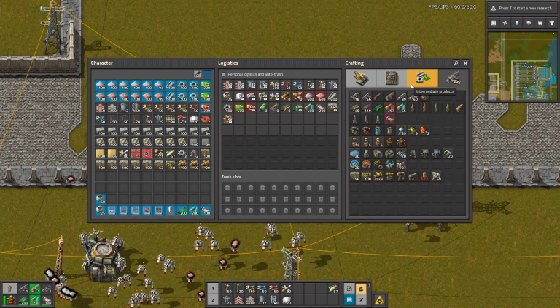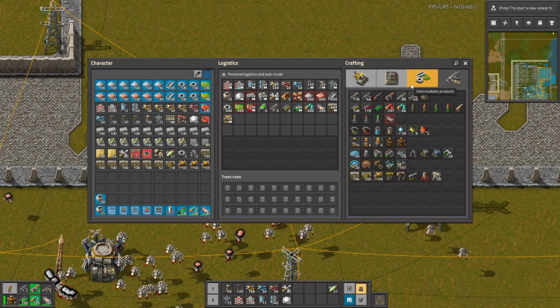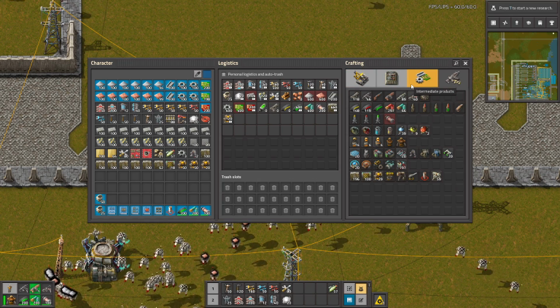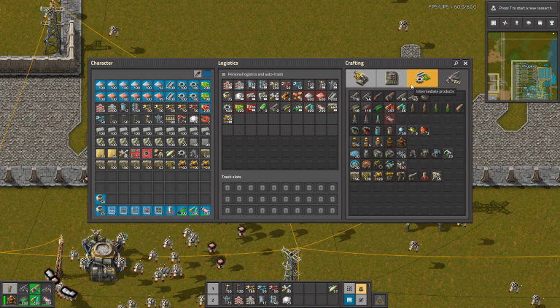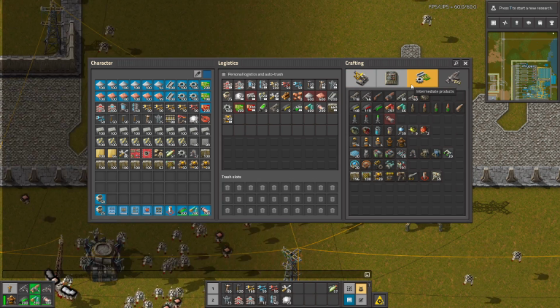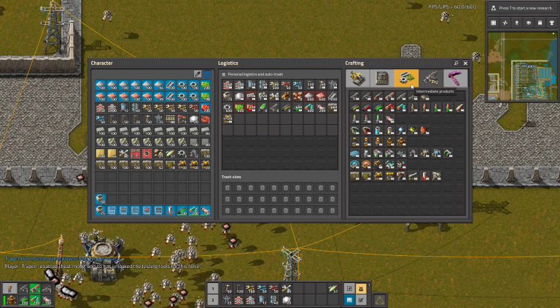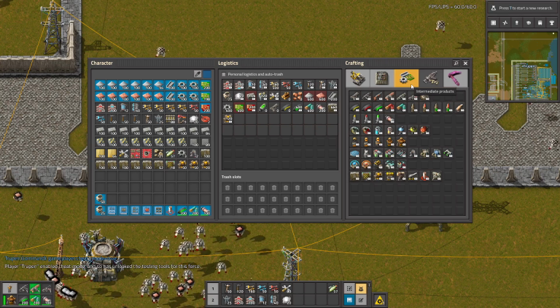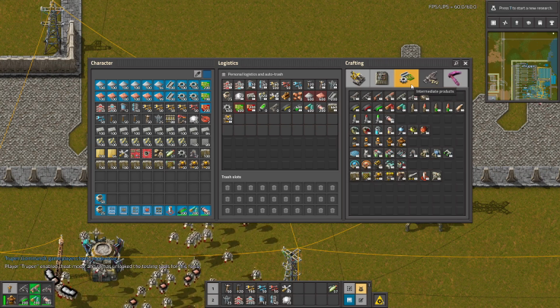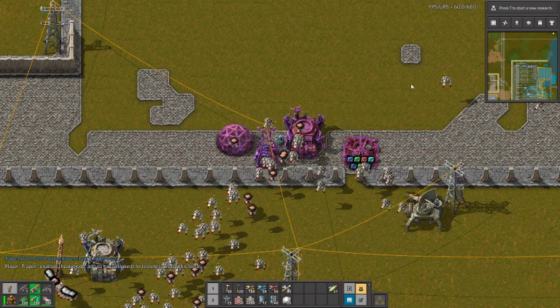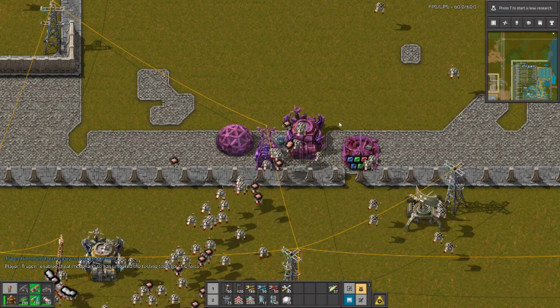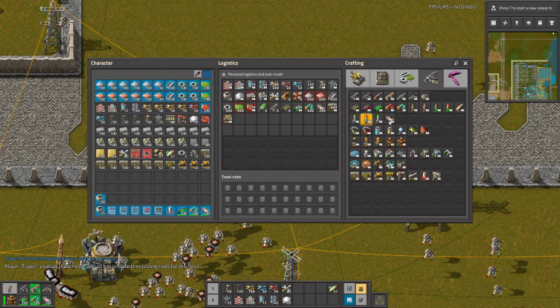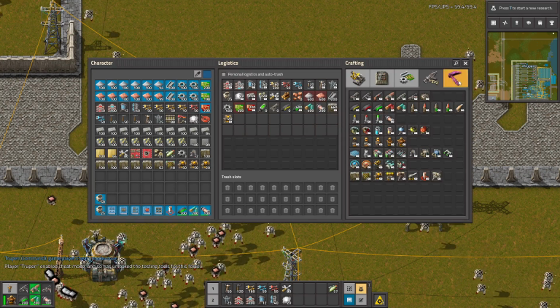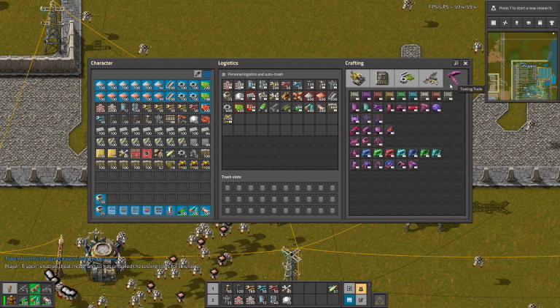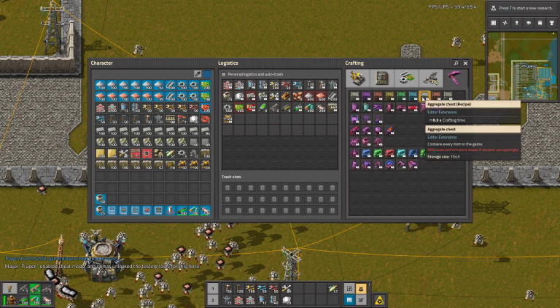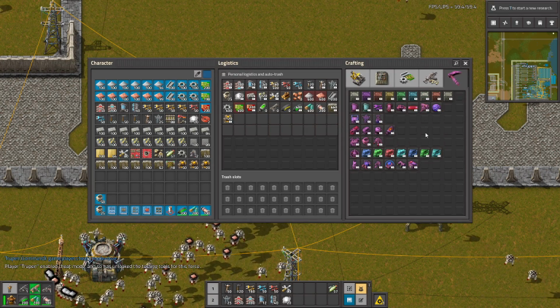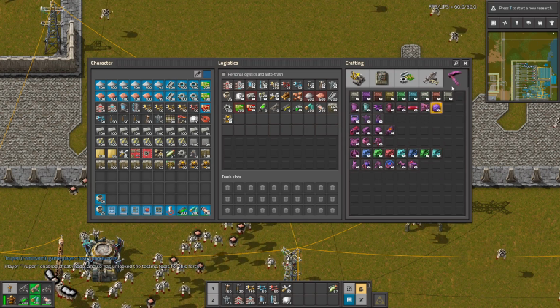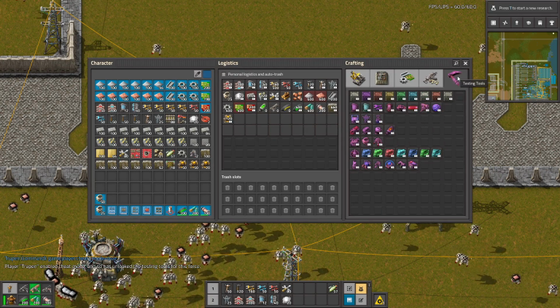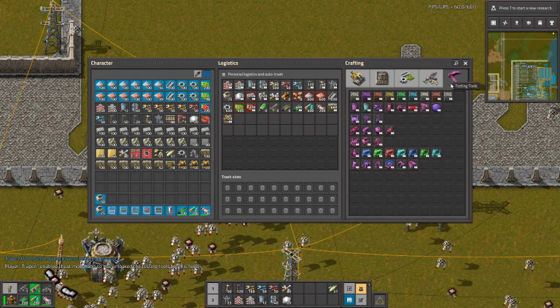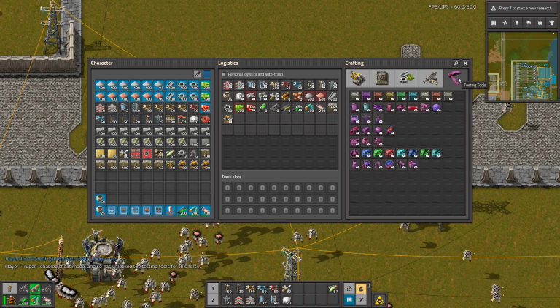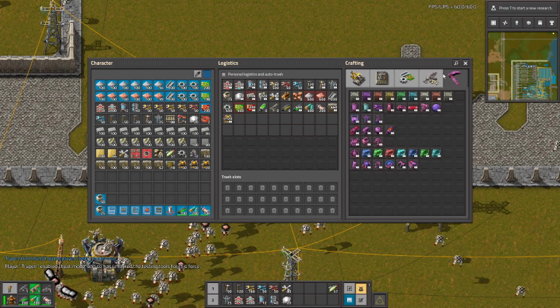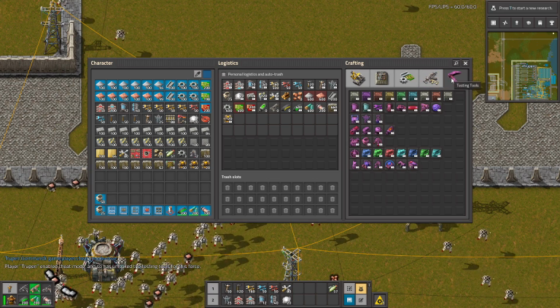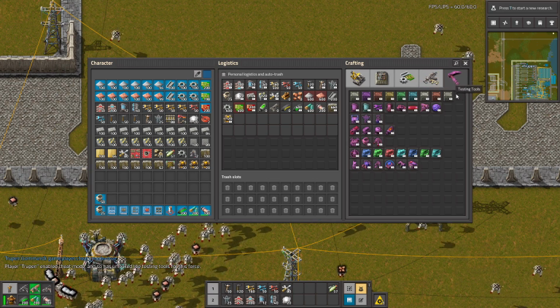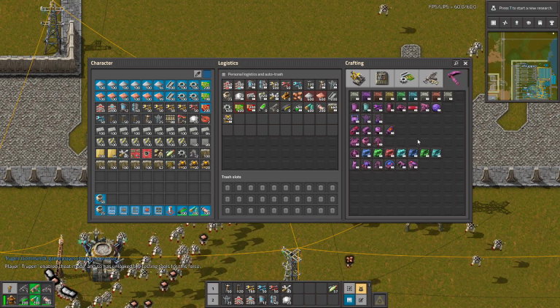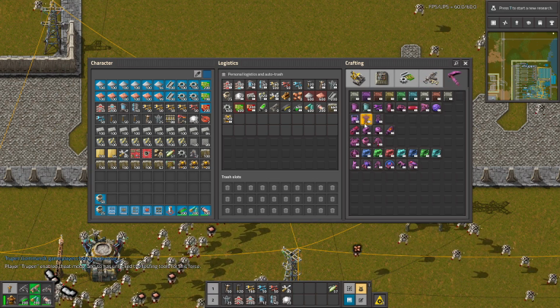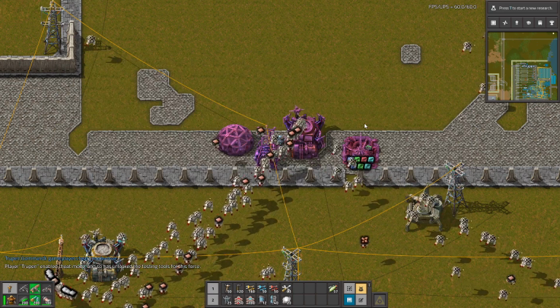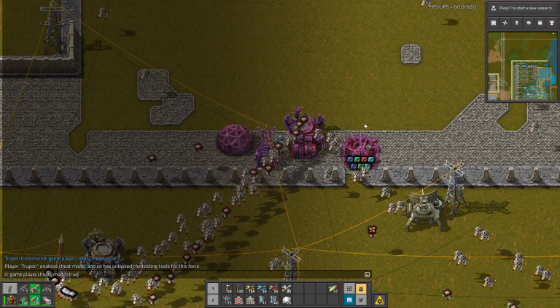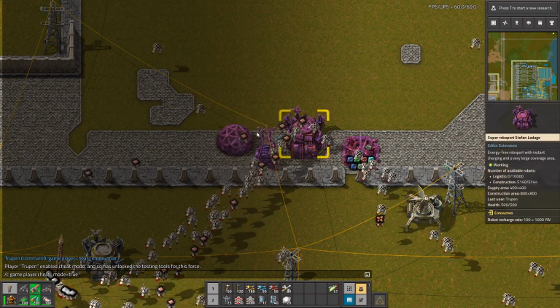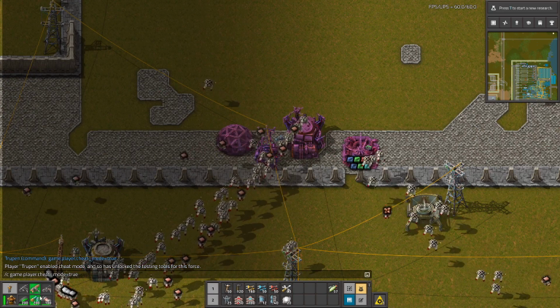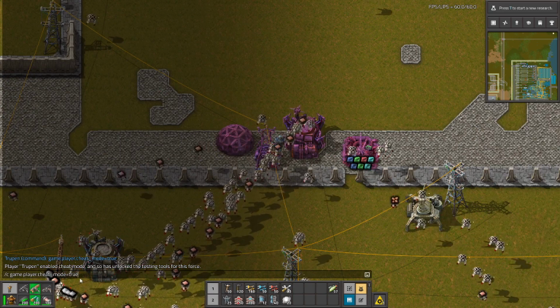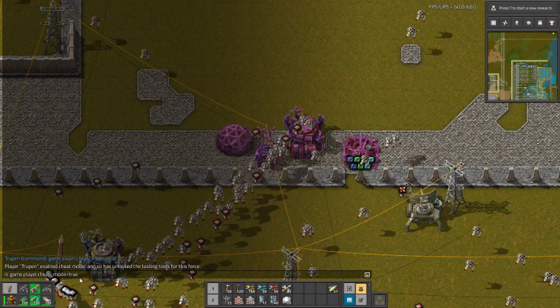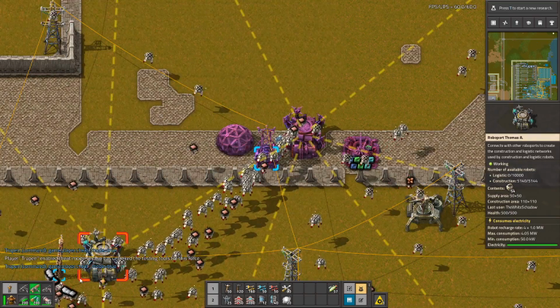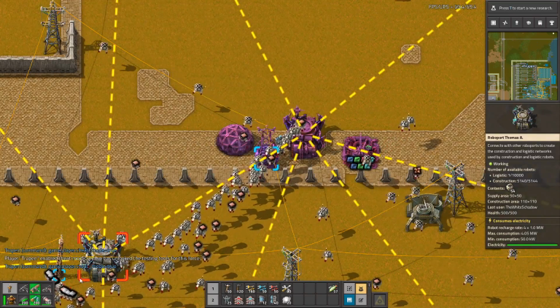But first we have to turn on the cheat mode. Okay, we have the cheat mode turned on and we unlock a new testing tab. To do it you just need to press this command — nothing special.